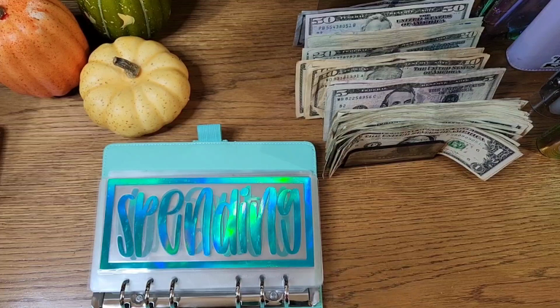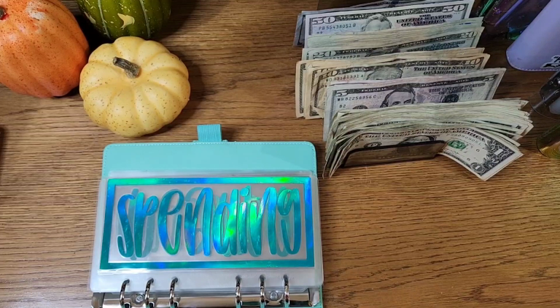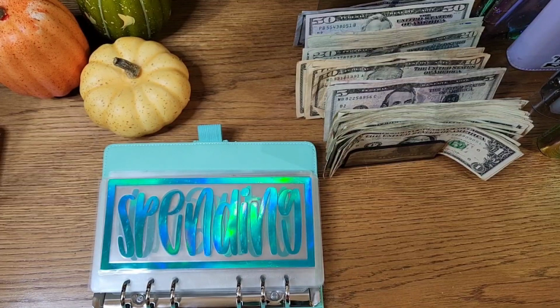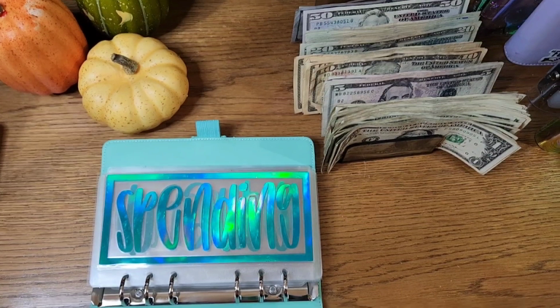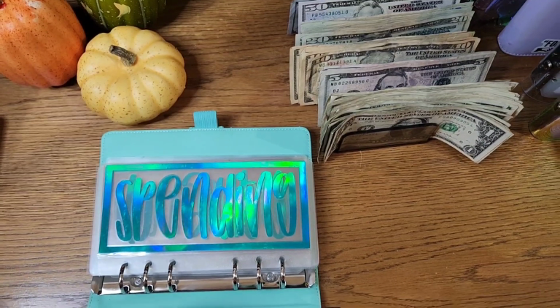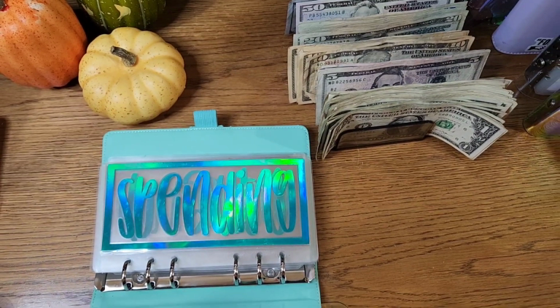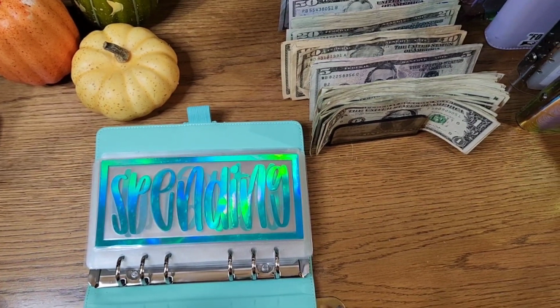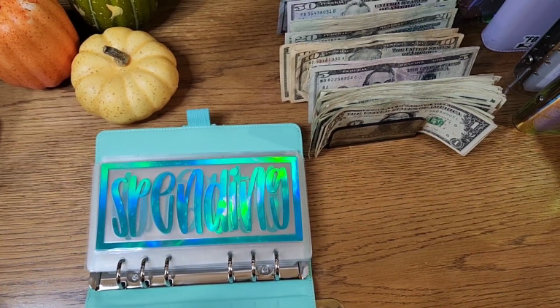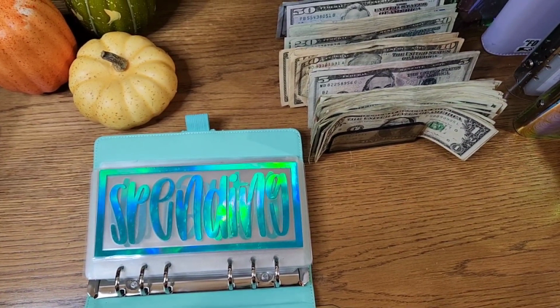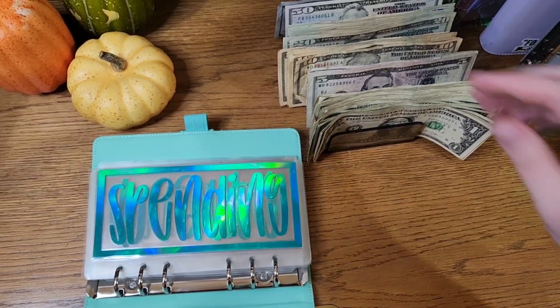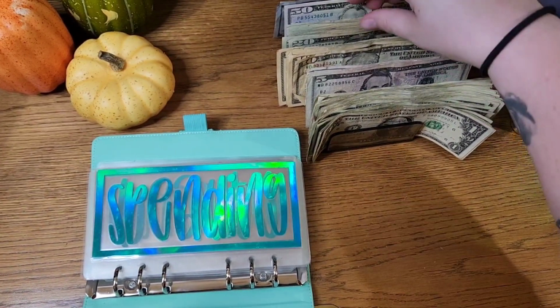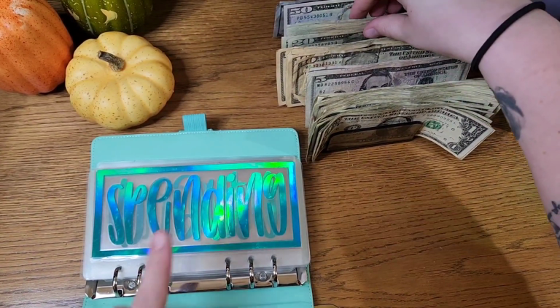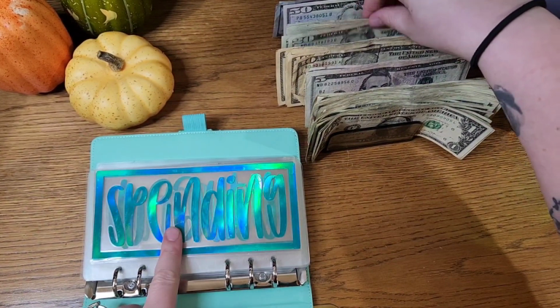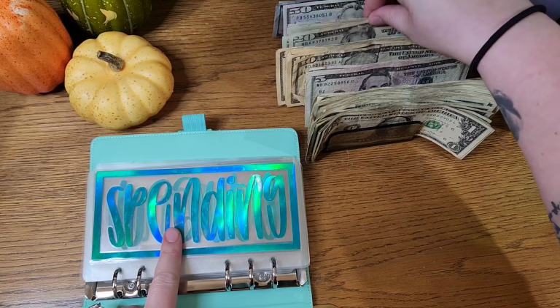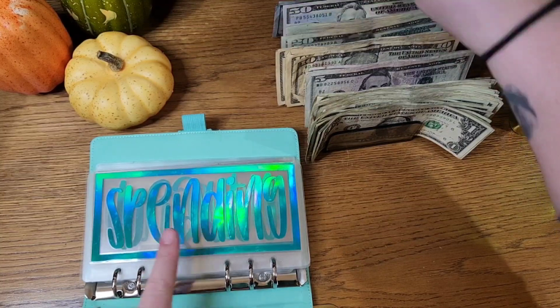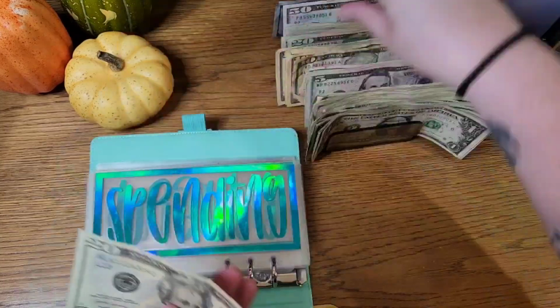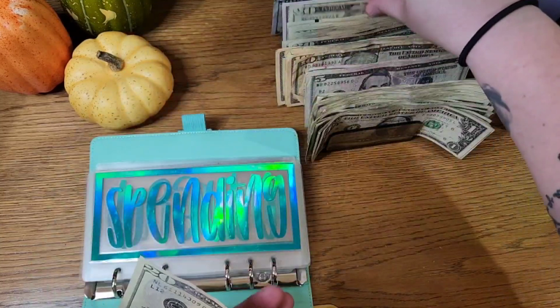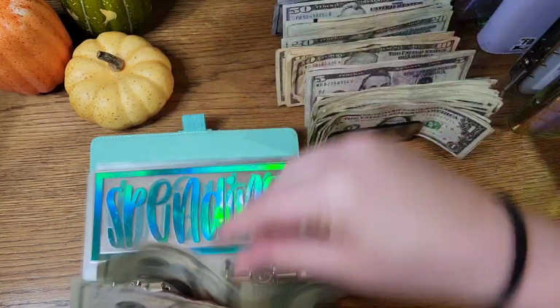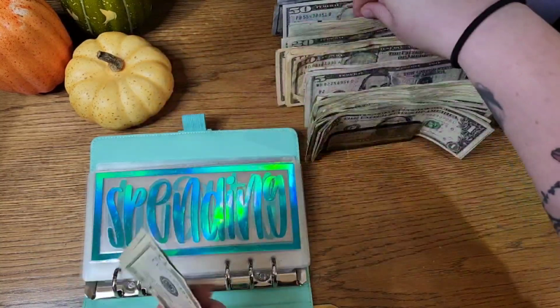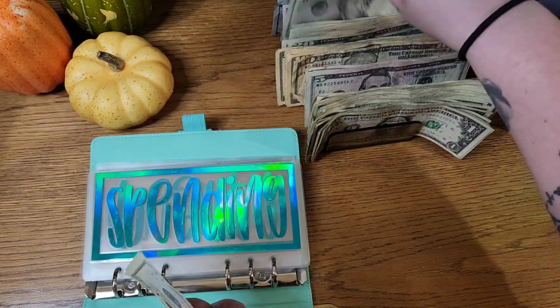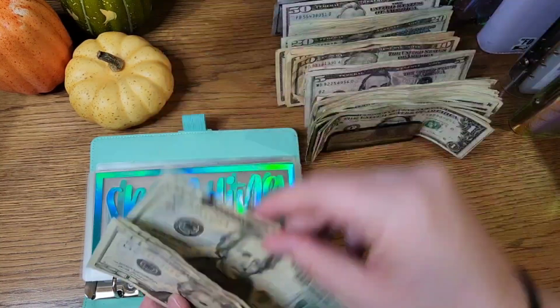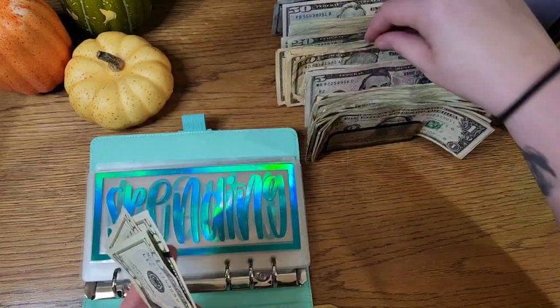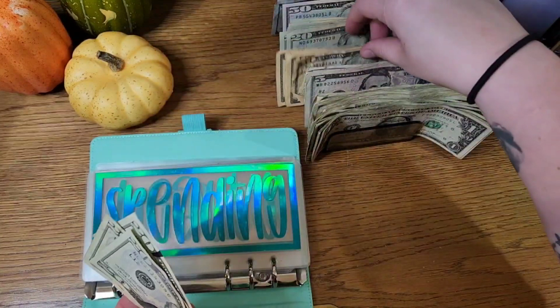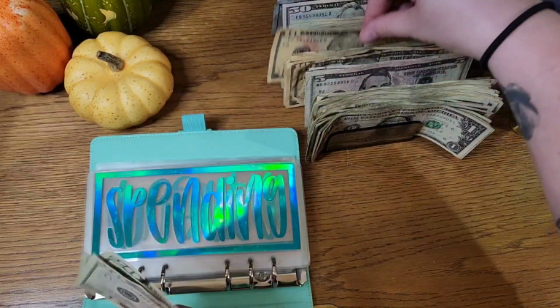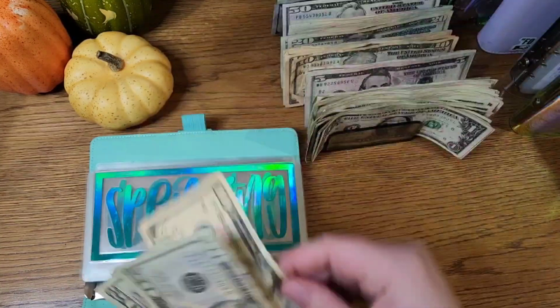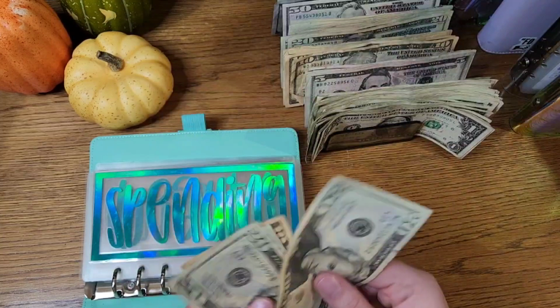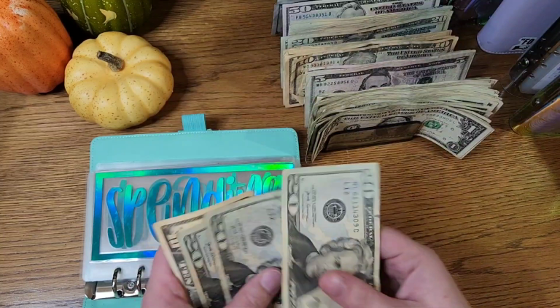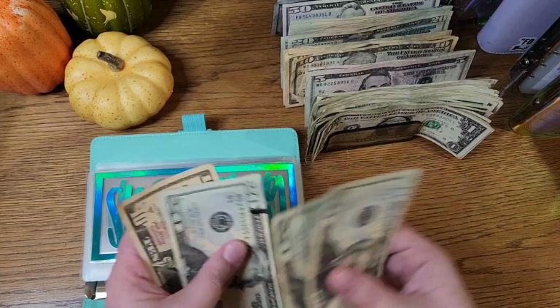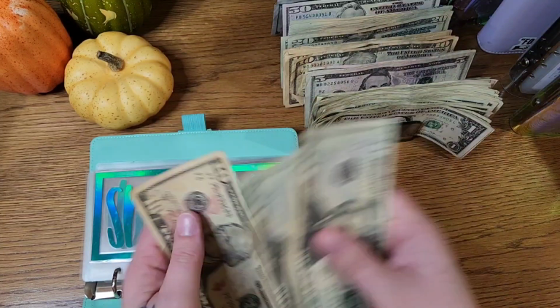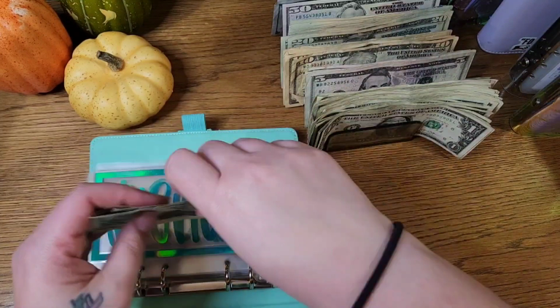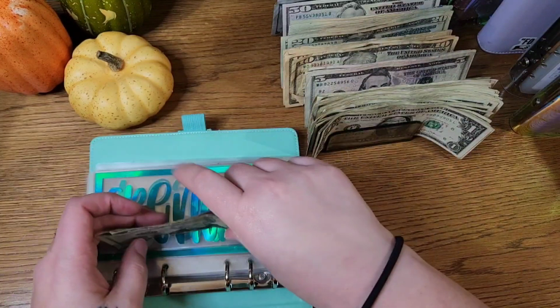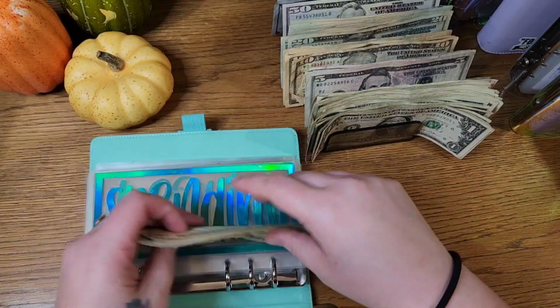This first envelope is spending — that is just my spending. Twenty, forty, sixty, seventy goes into this envelope.